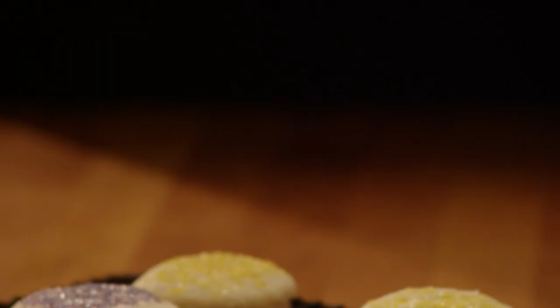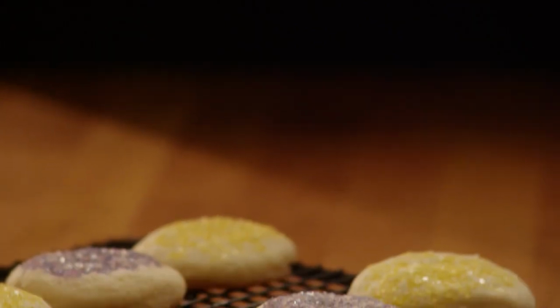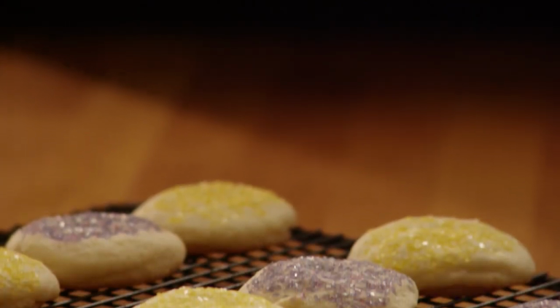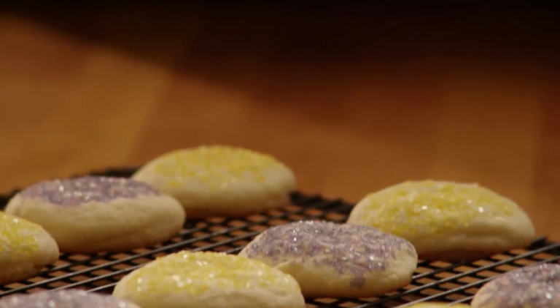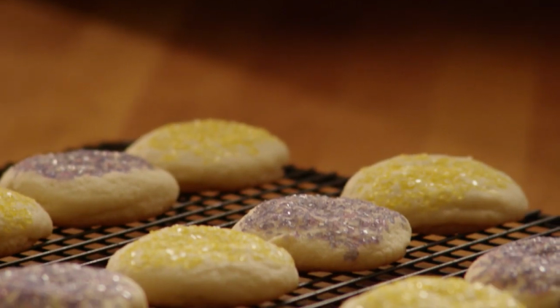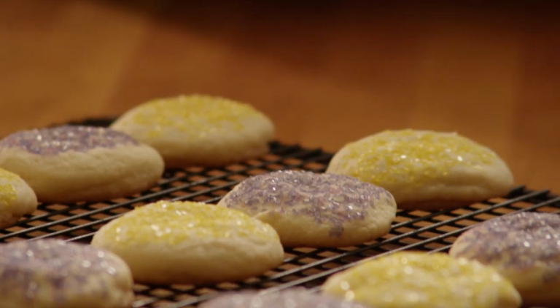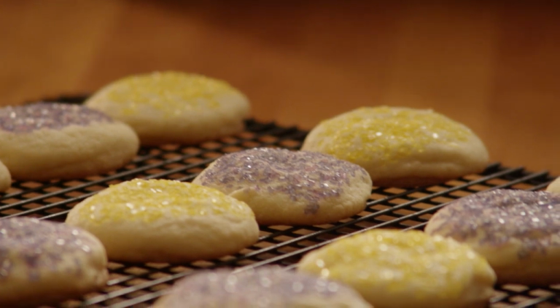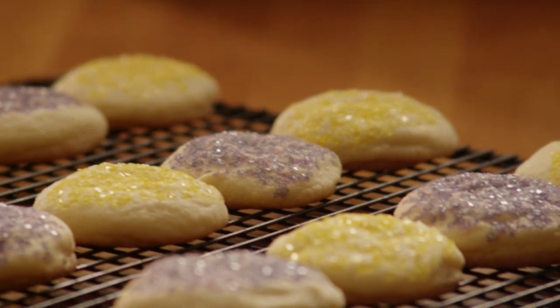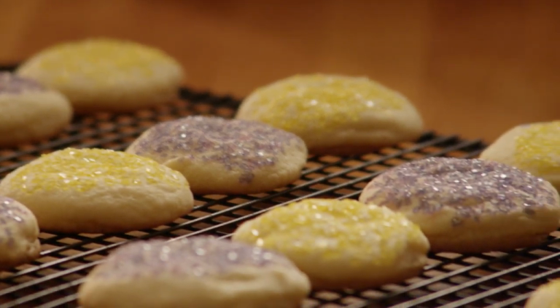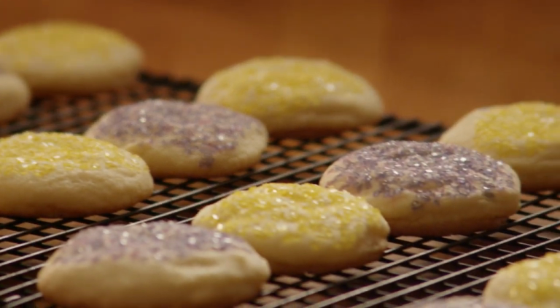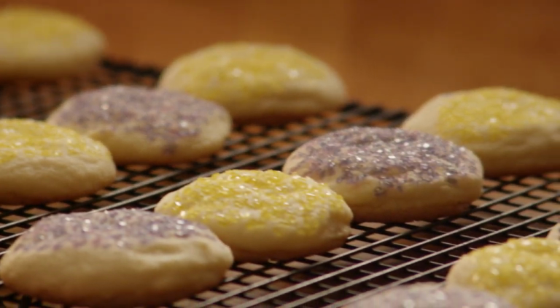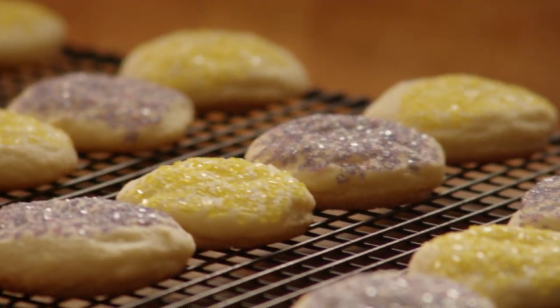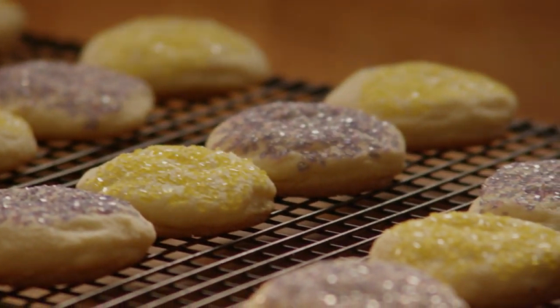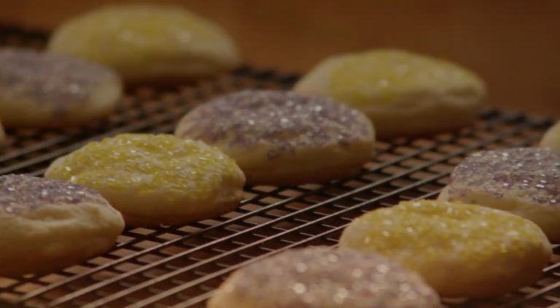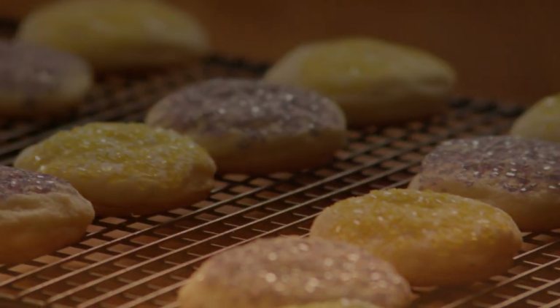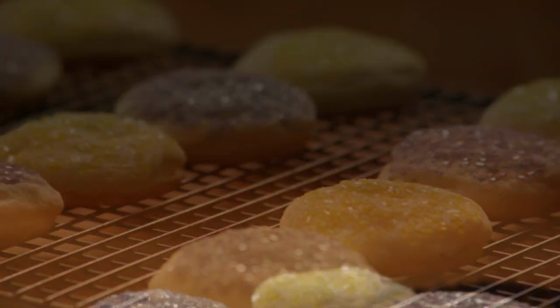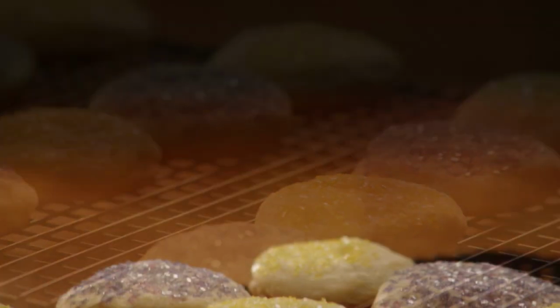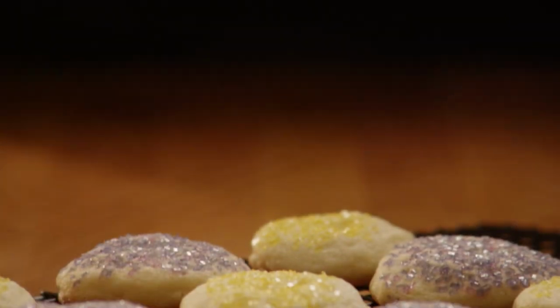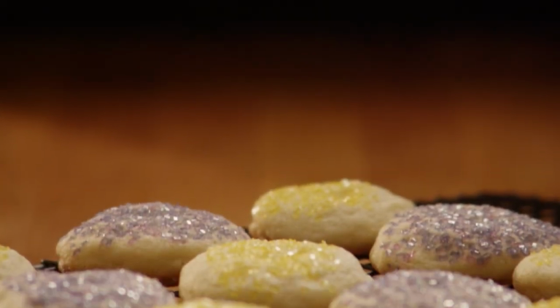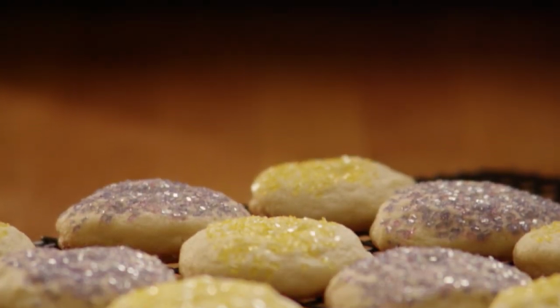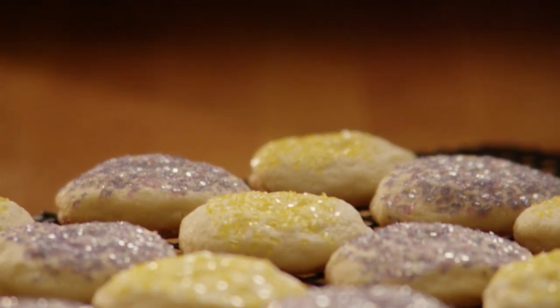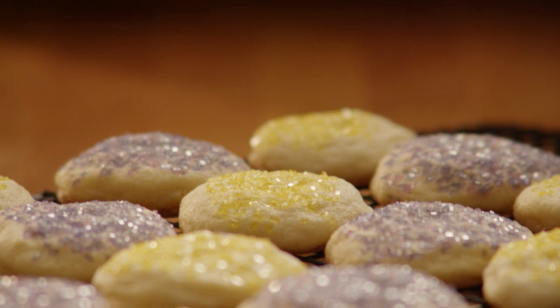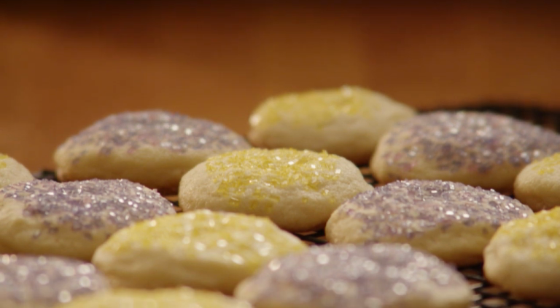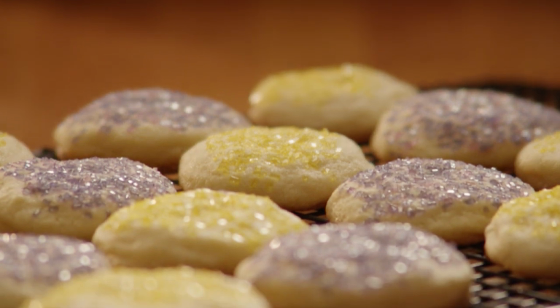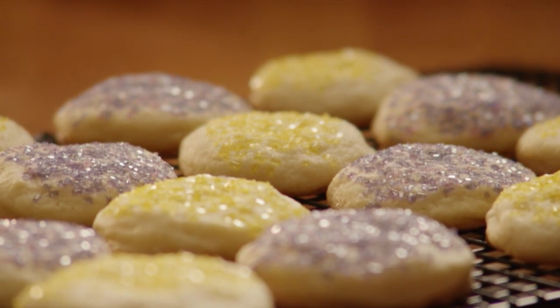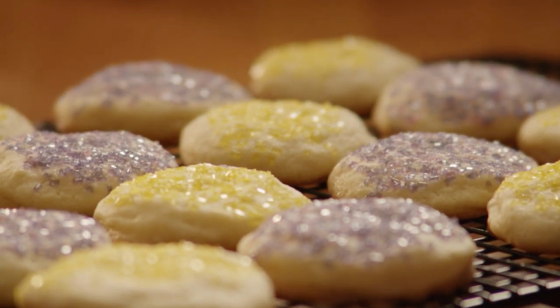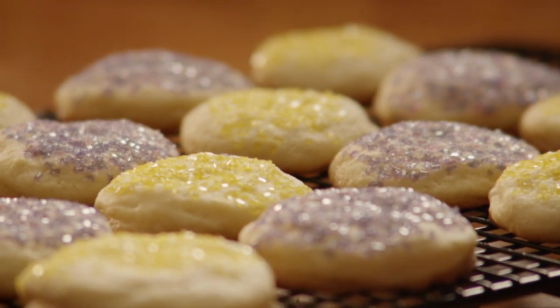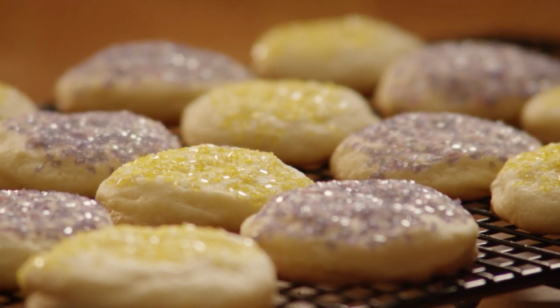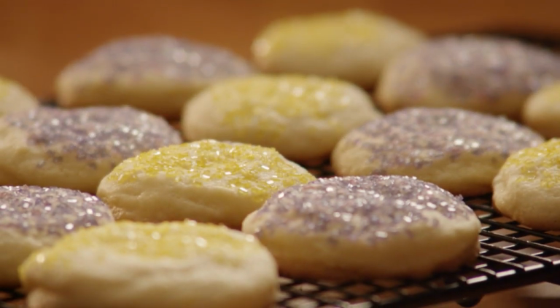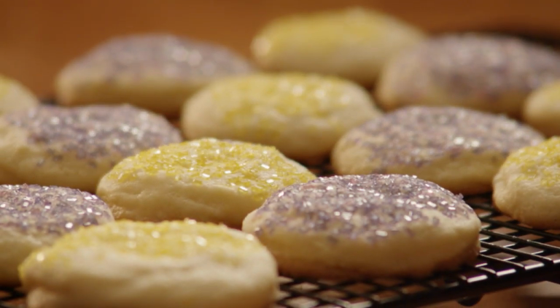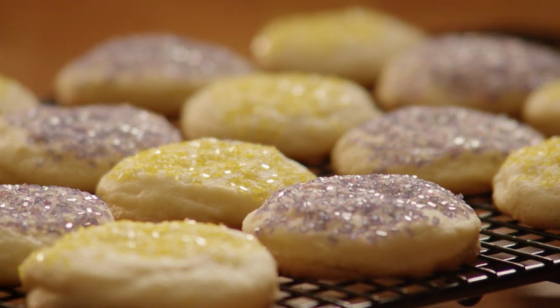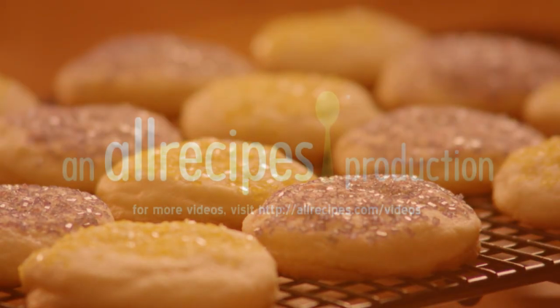Remove these cookies from the baking sheets to cool on wire racks. Soft sugar cookies are simple to make and everybody loves them.